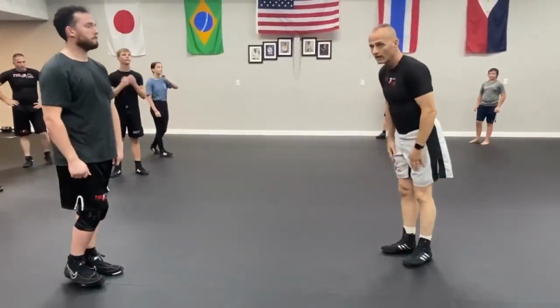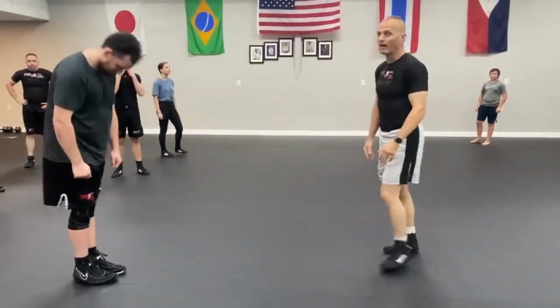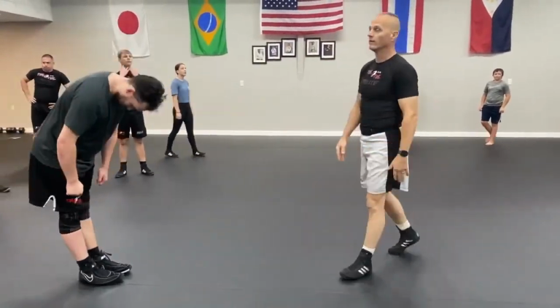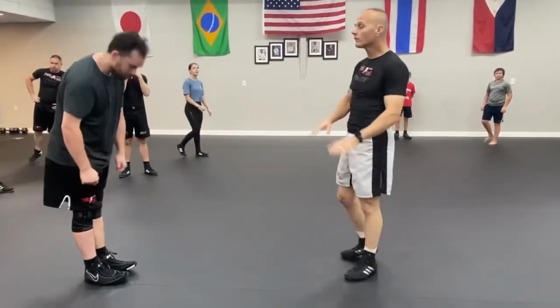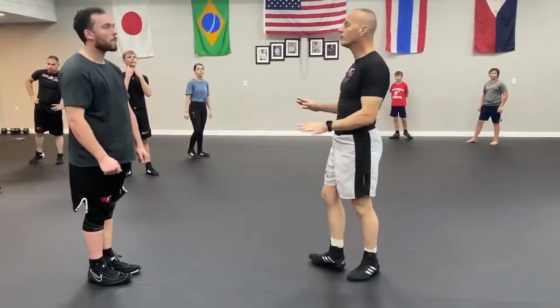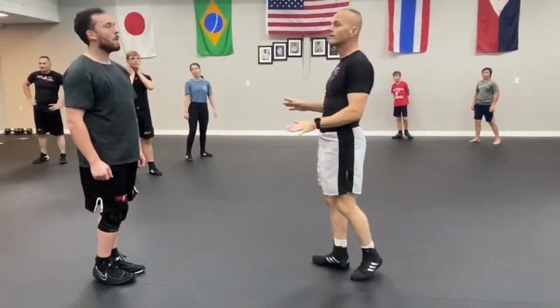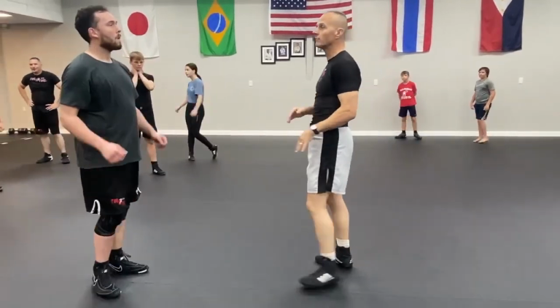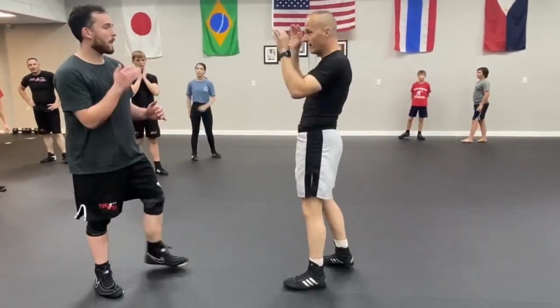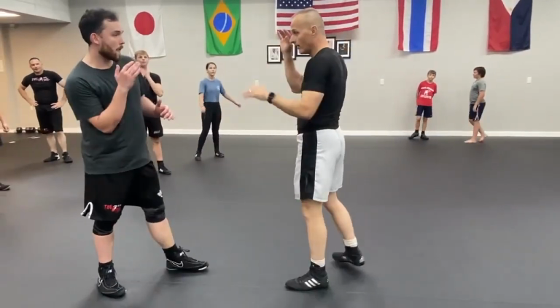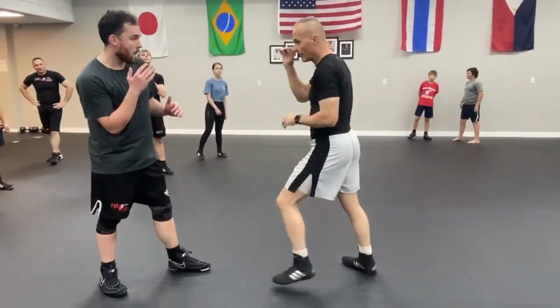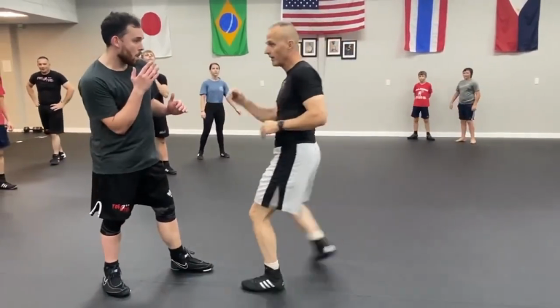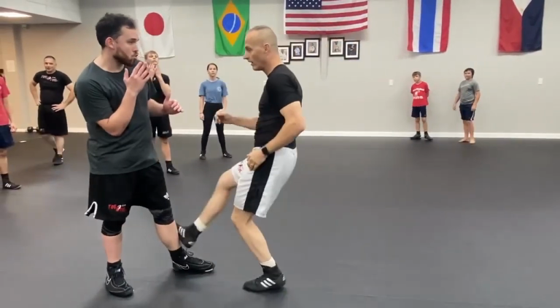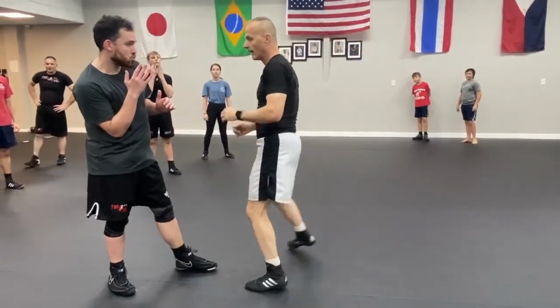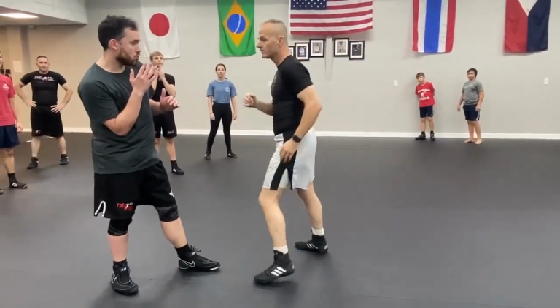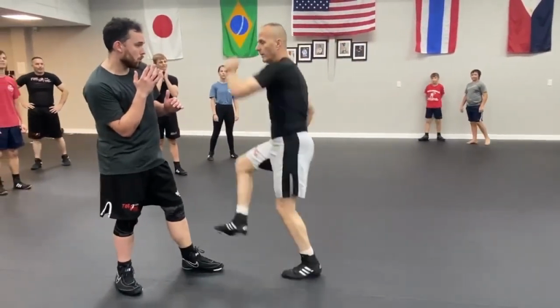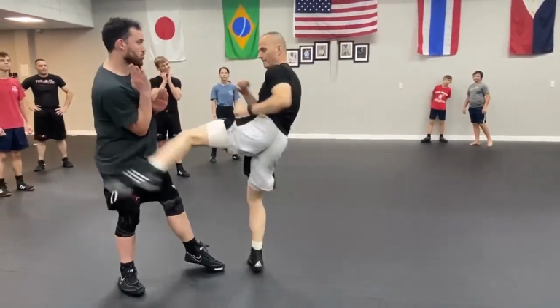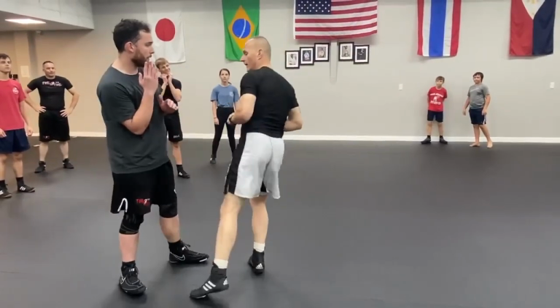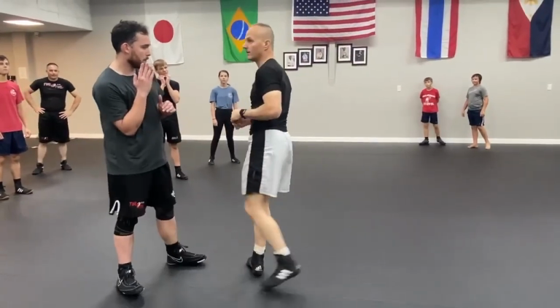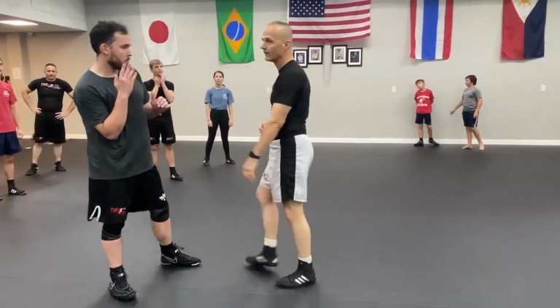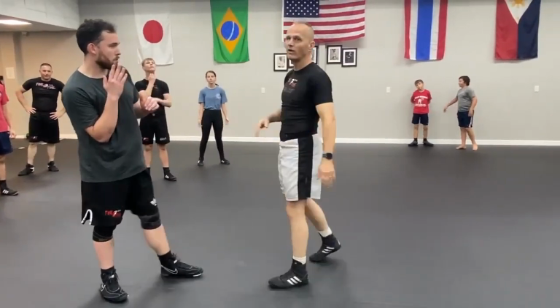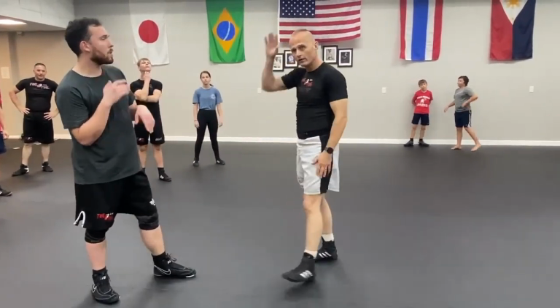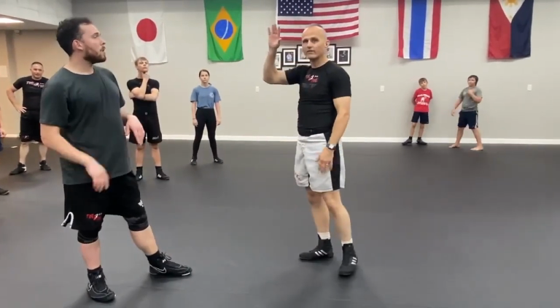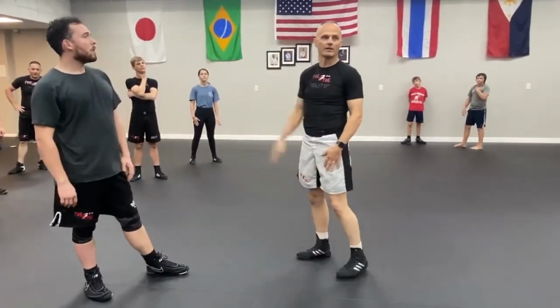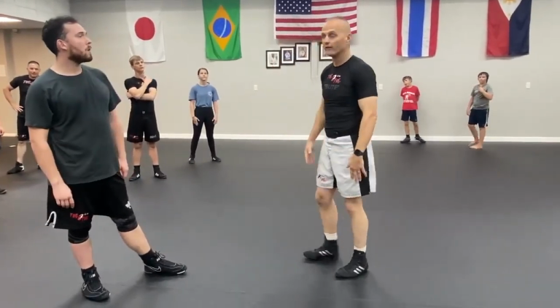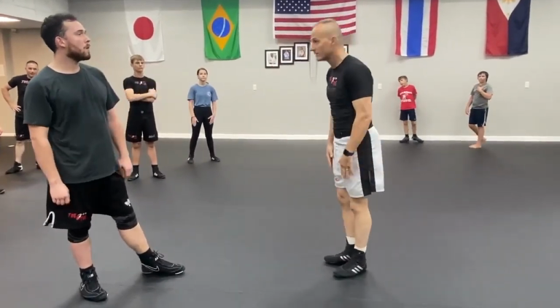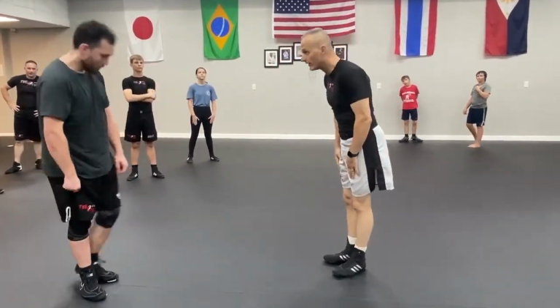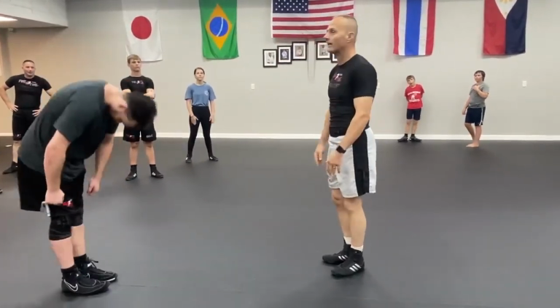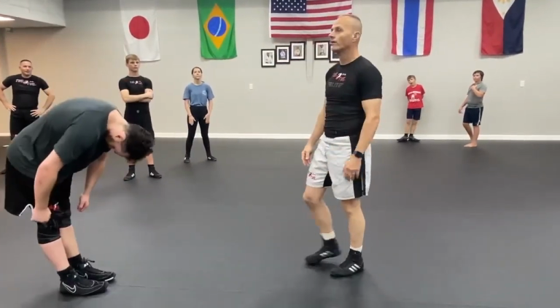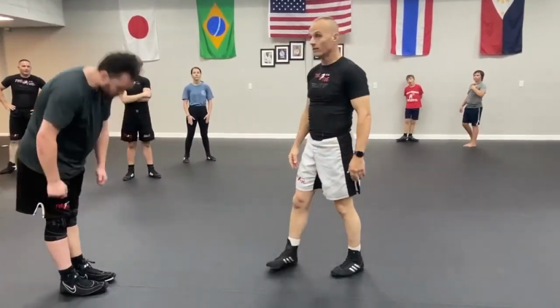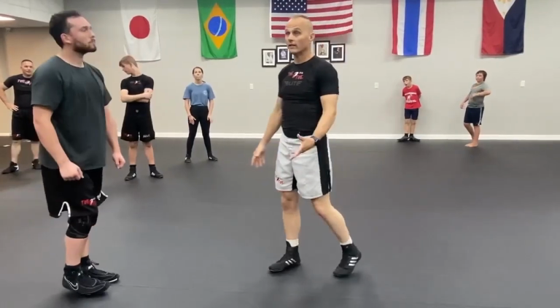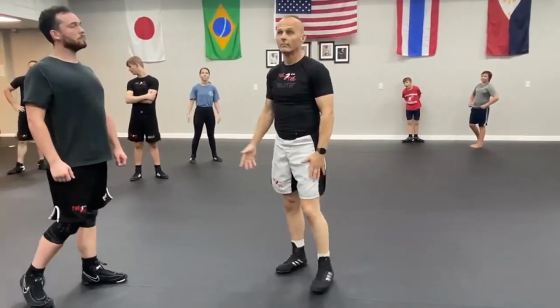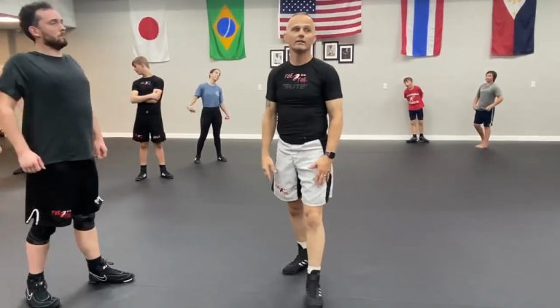By the way, nothing wrong with doing this kick to the body. I can hit him here, and I can jump, and I can hit to the body as well. You don't have to kick to the head if your flexibility doesn't allow. Make the attempt.